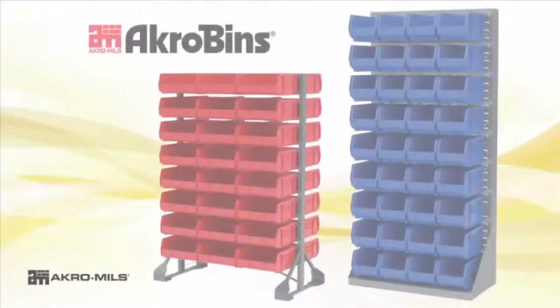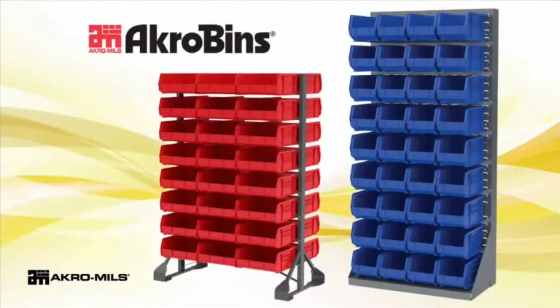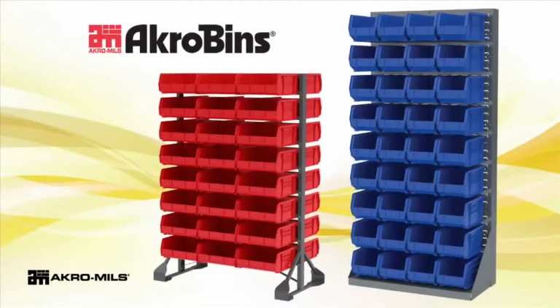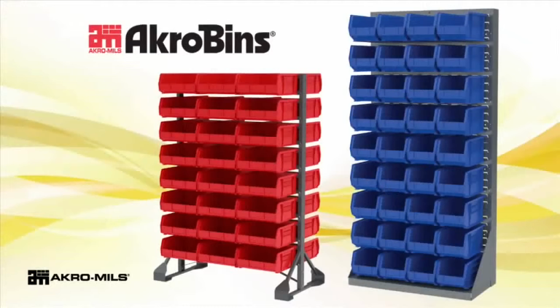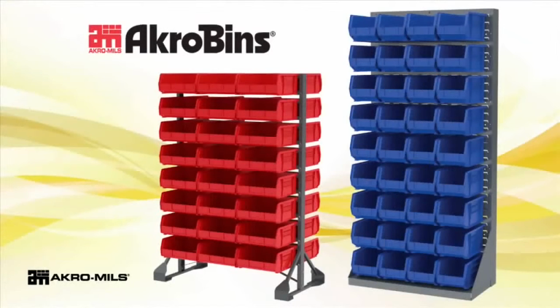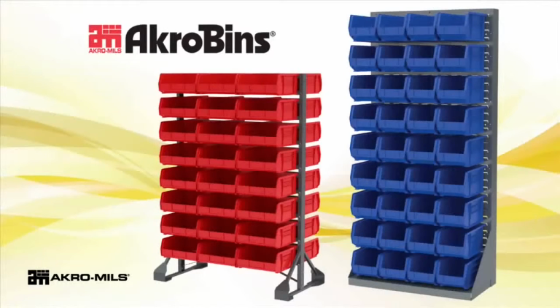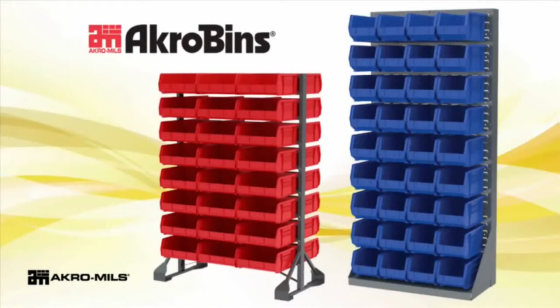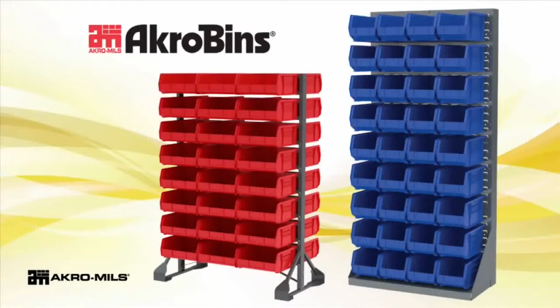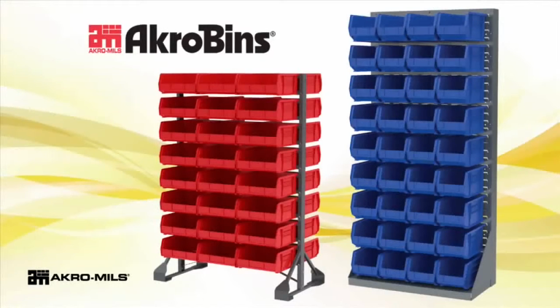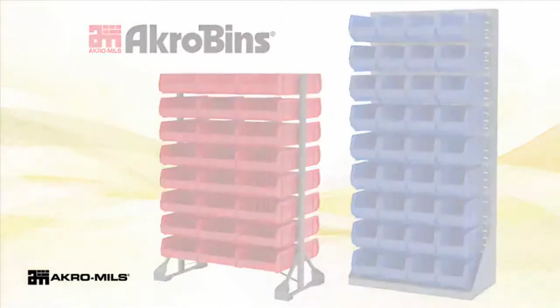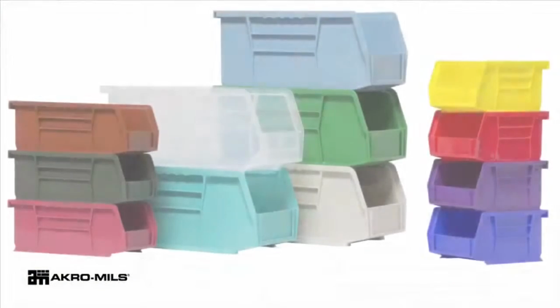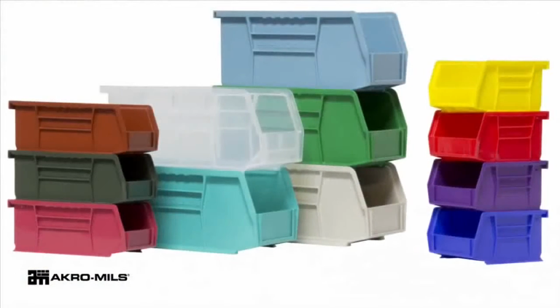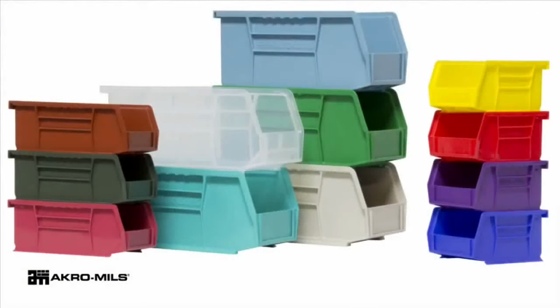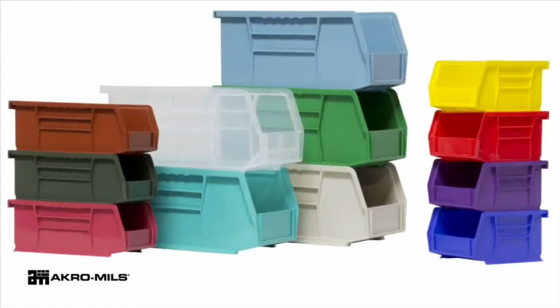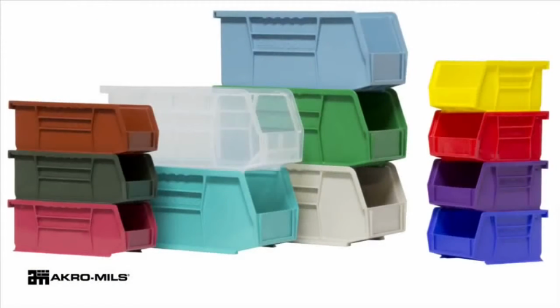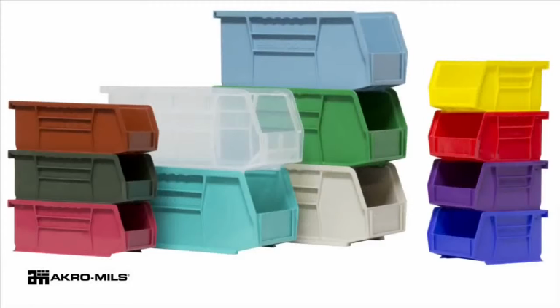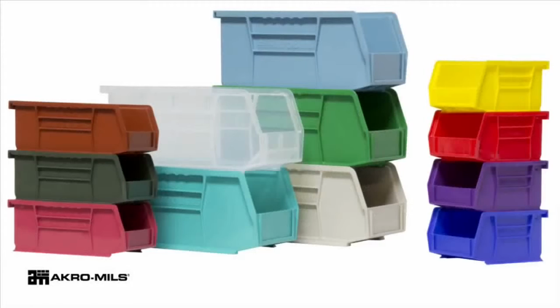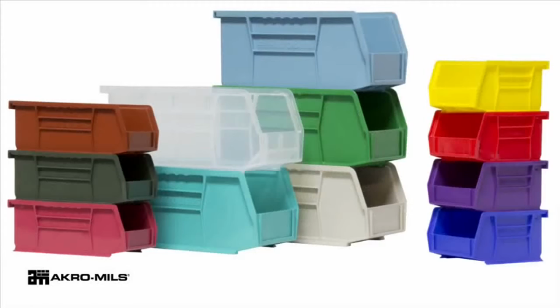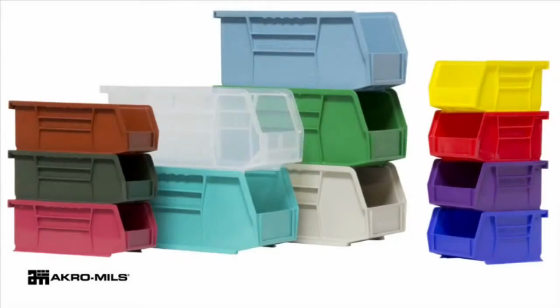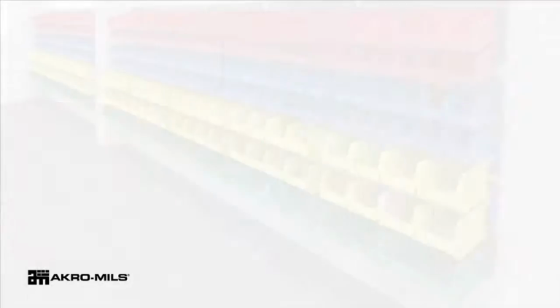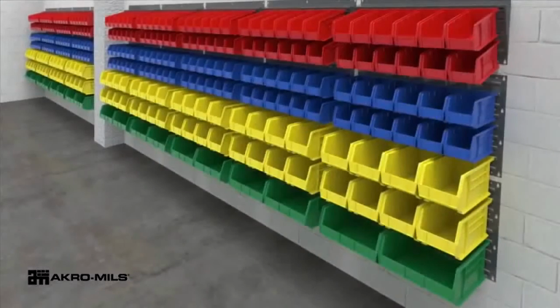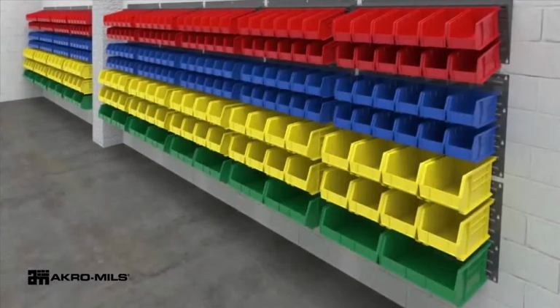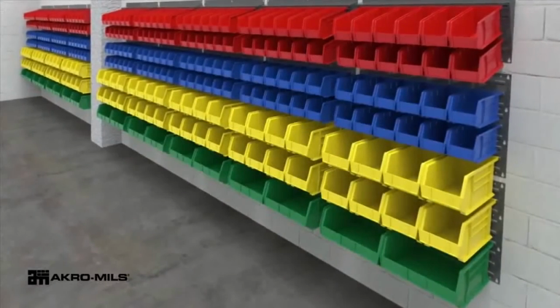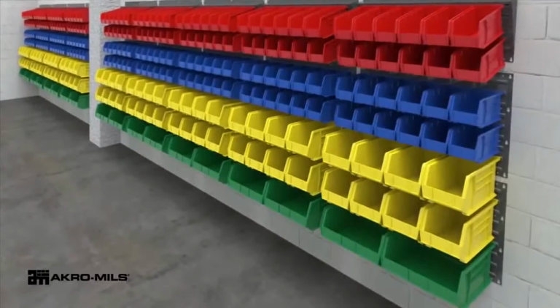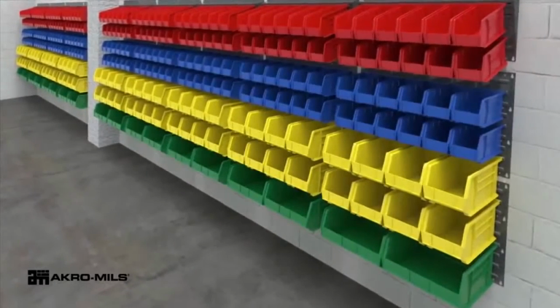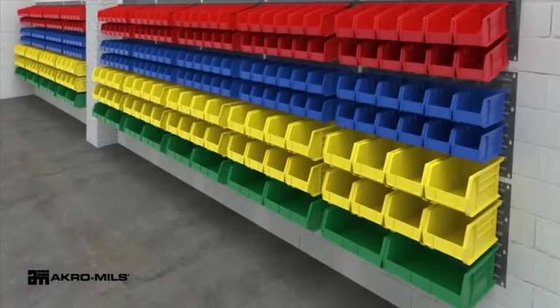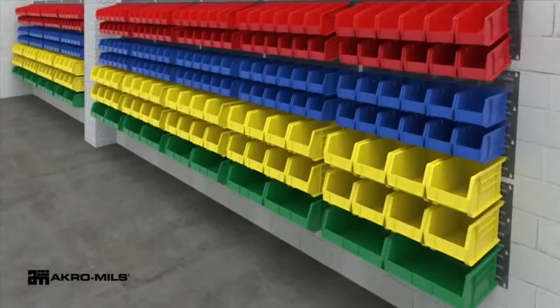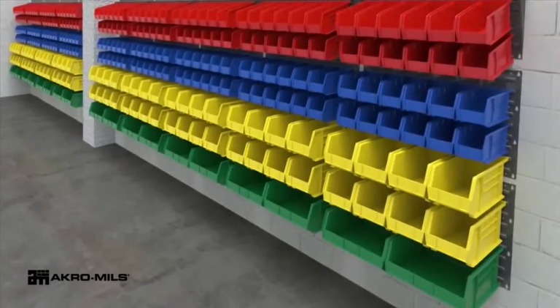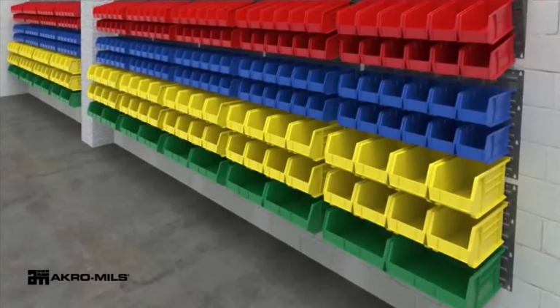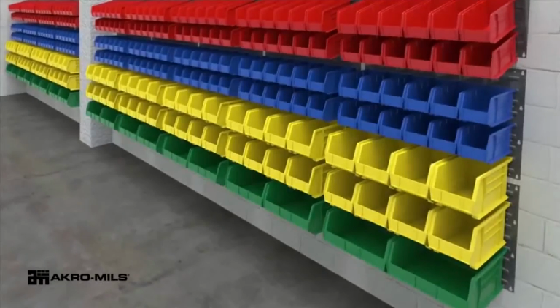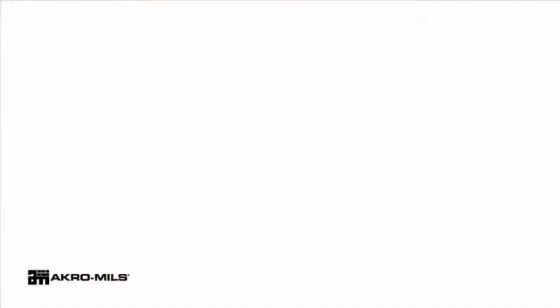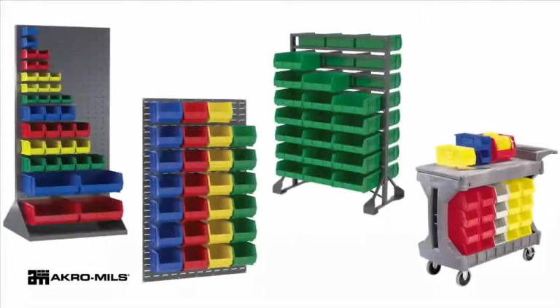The industry leader in hanging and stacking plastic bins, Acro Mills Acro Bins are available in 14 sizes and 14 colors. Acro Bins provide a simple and flexible way to organize, protect and color code inventory.